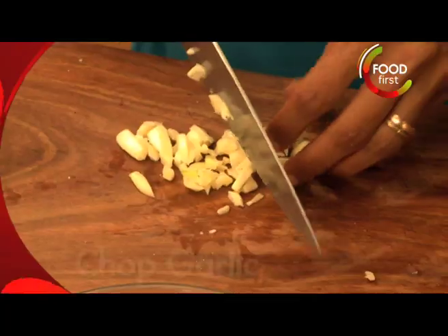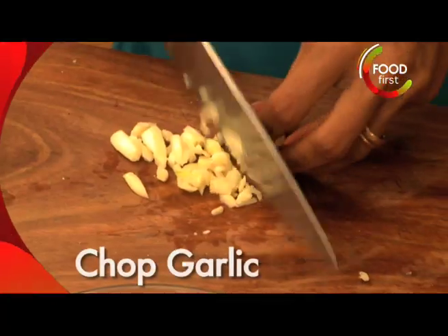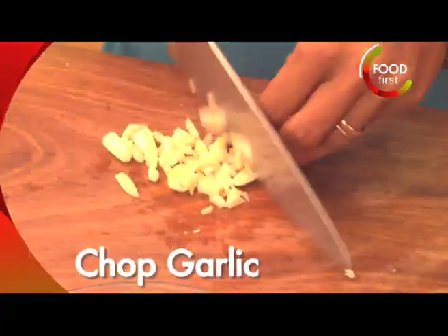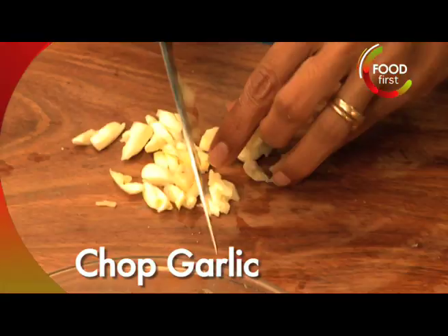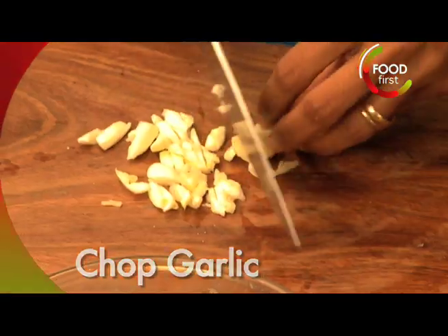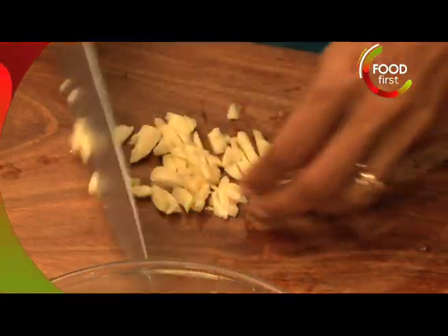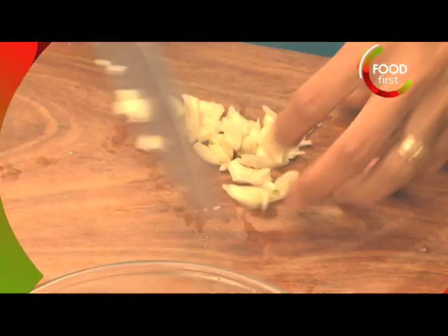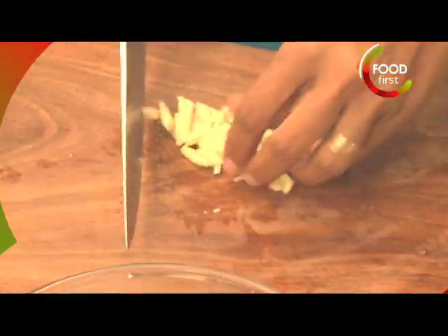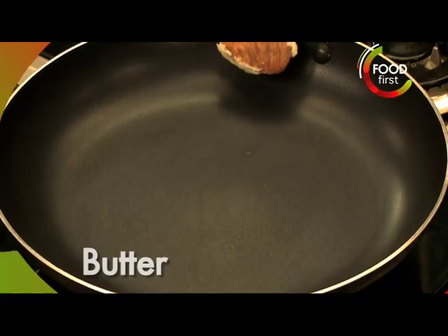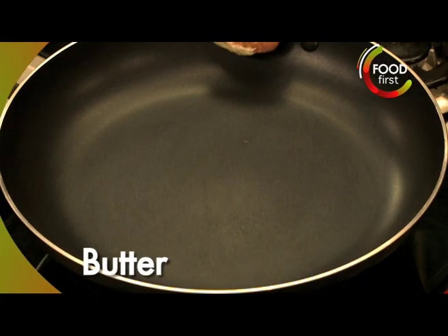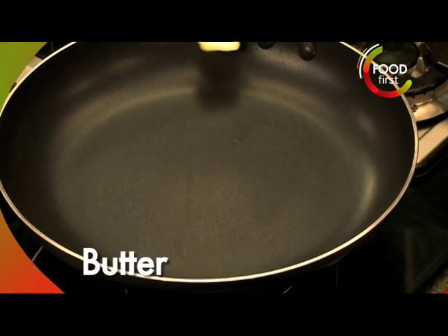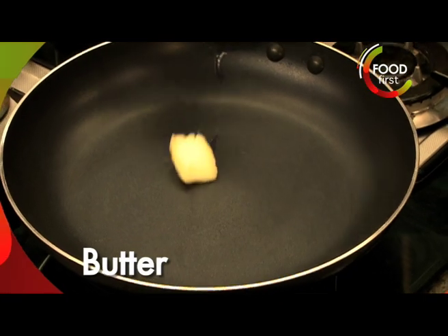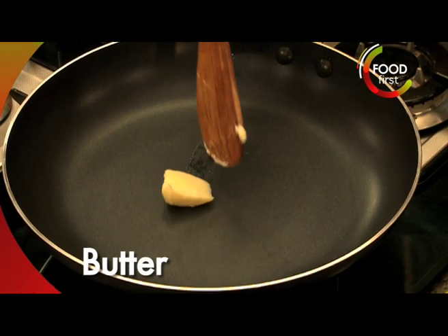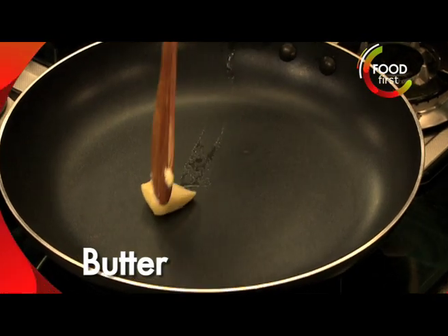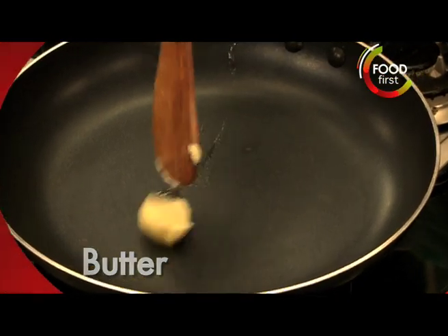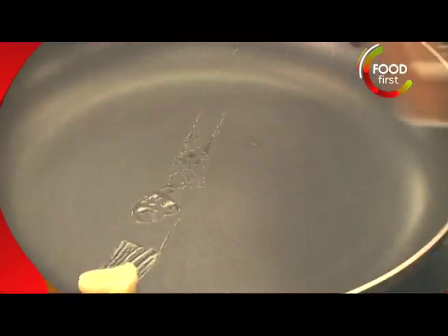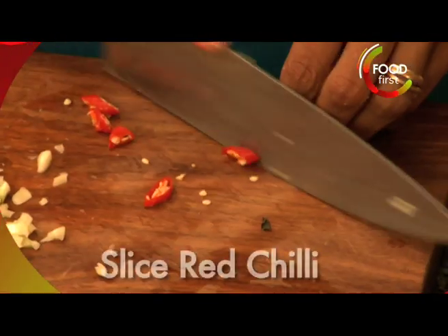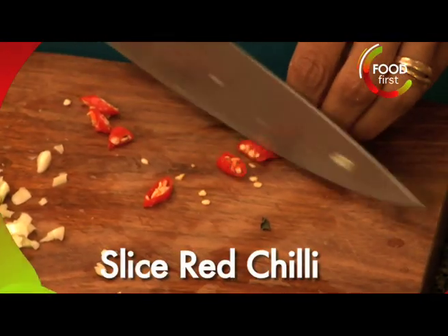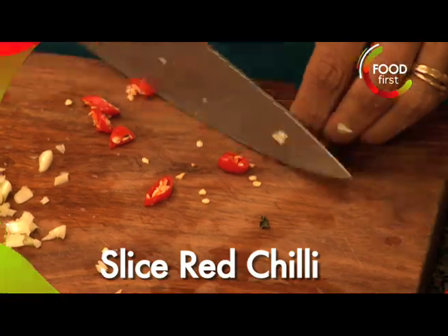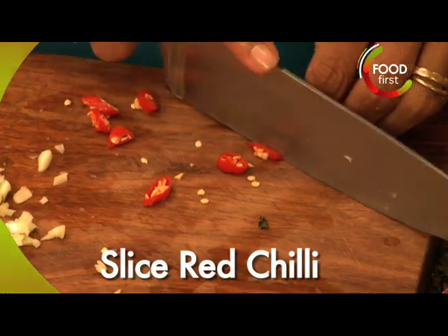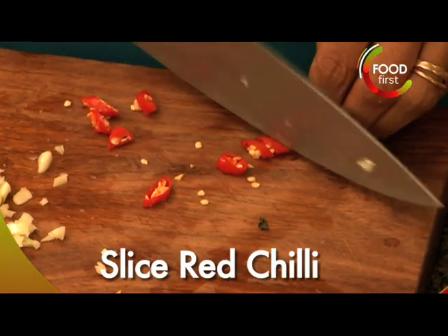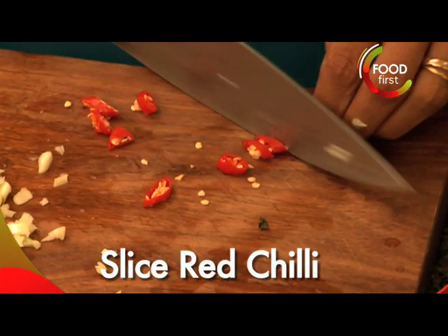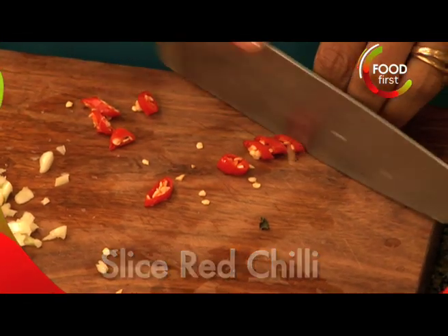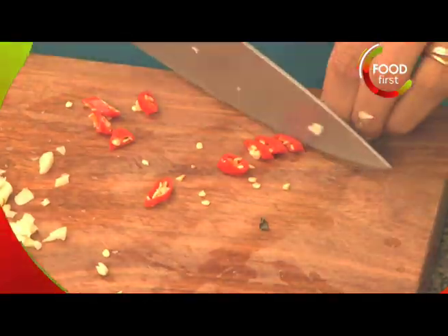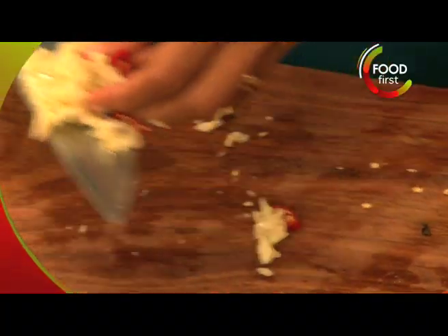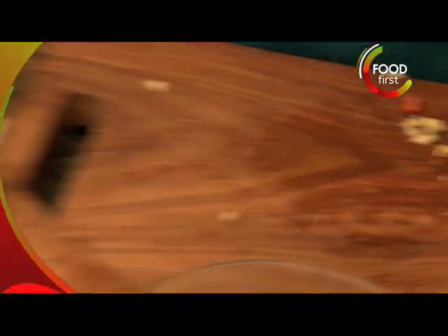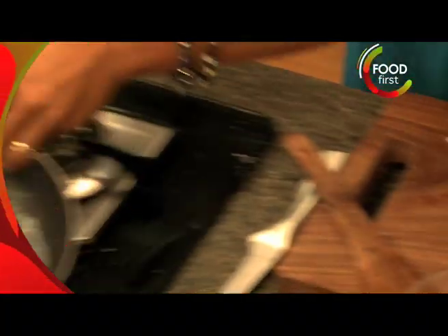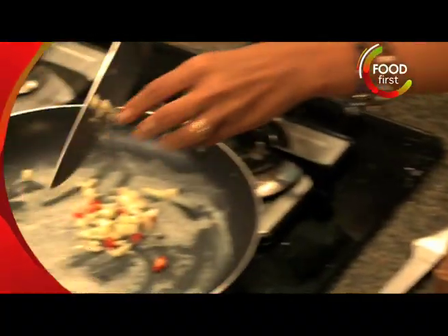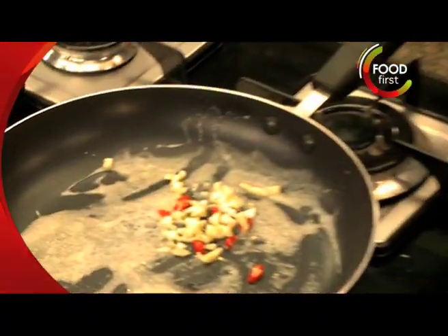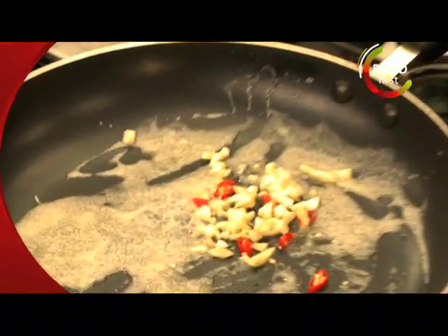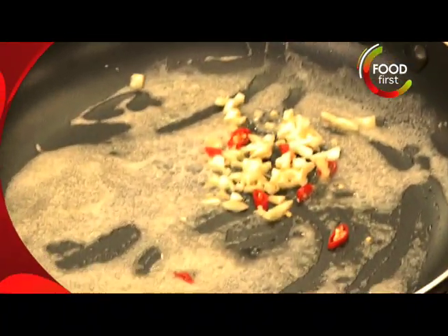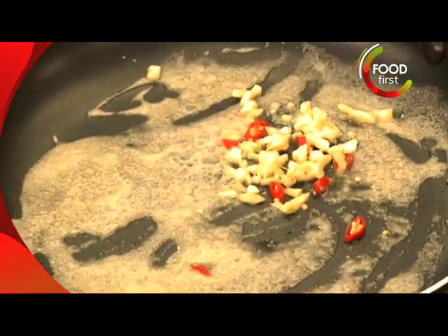A little bit of garlic here, add just a little bit of butter. Chop up a red chilli and put all that into the butter.